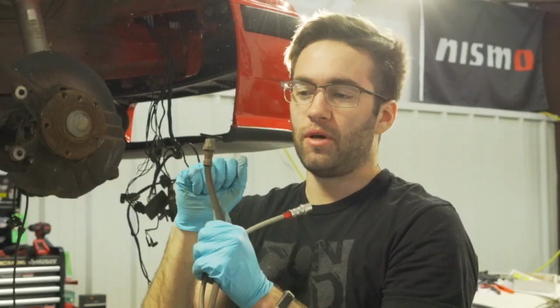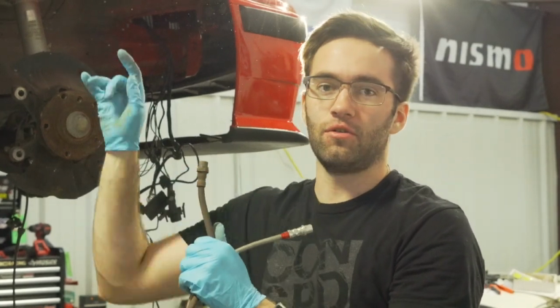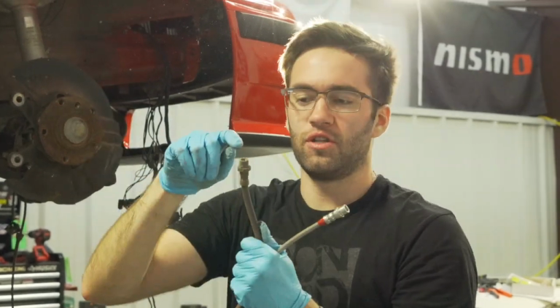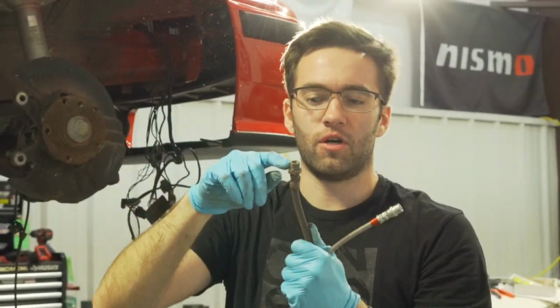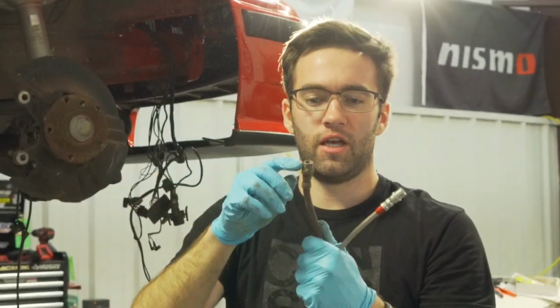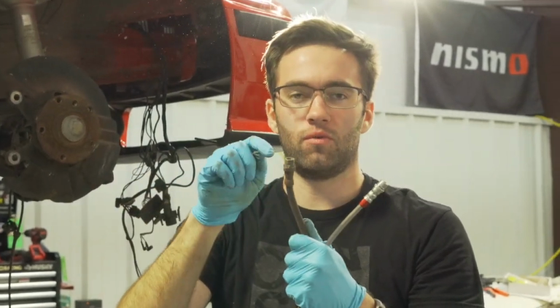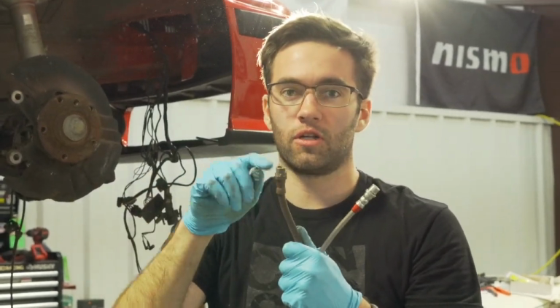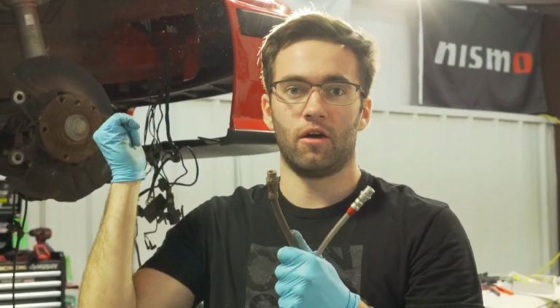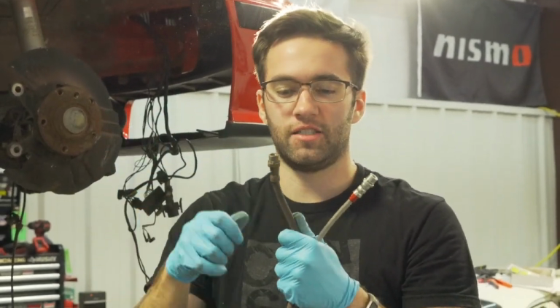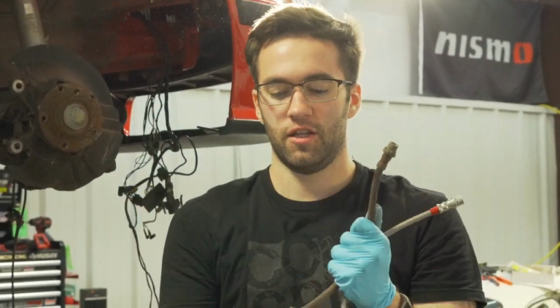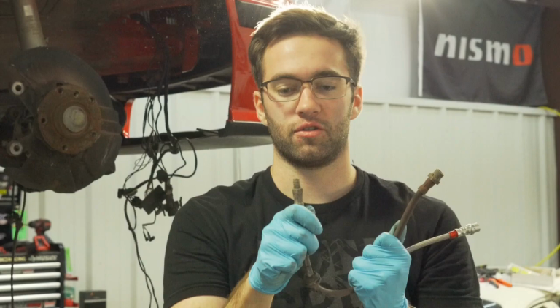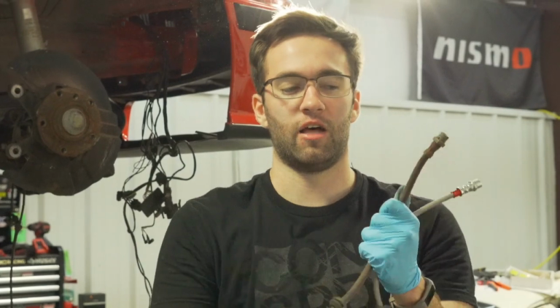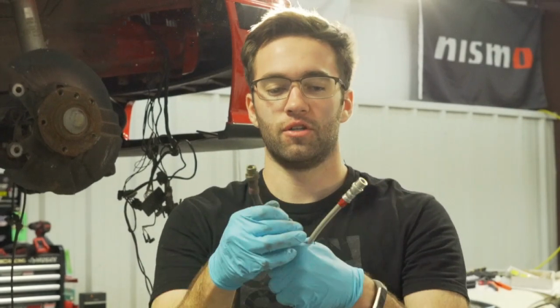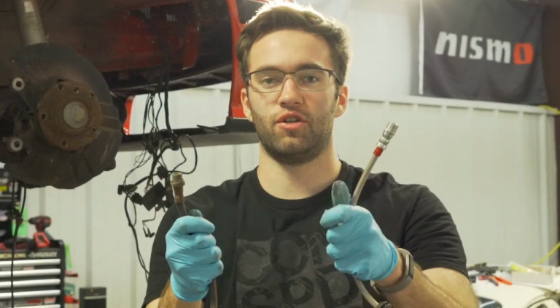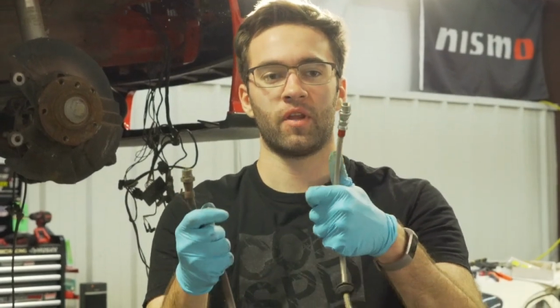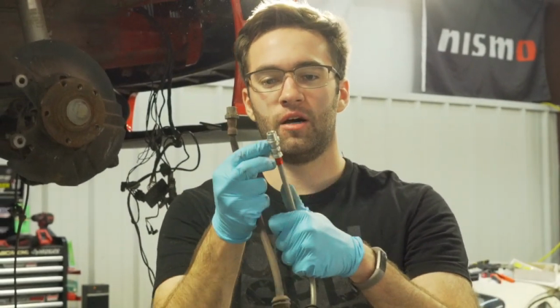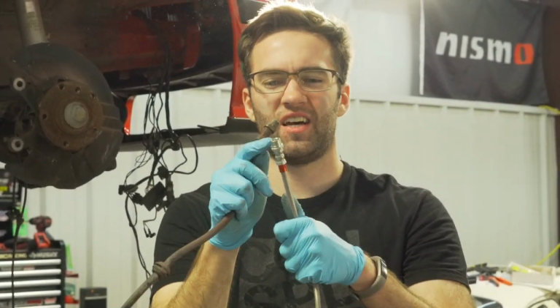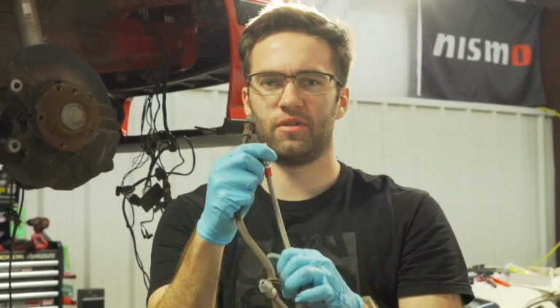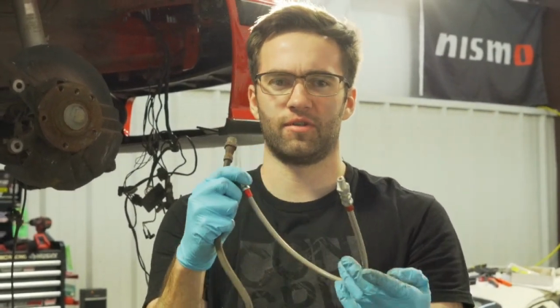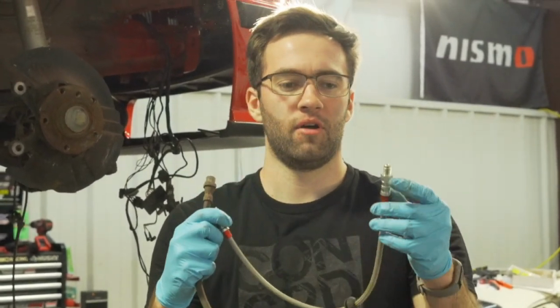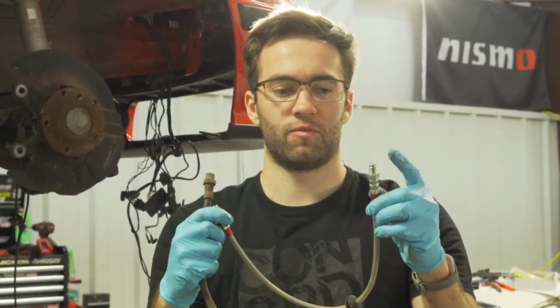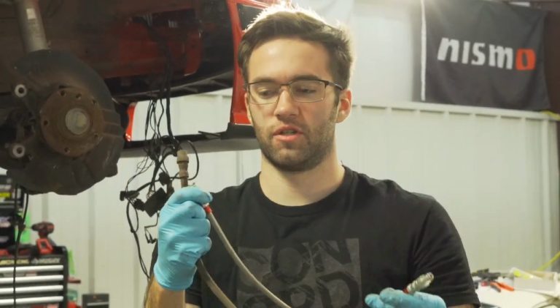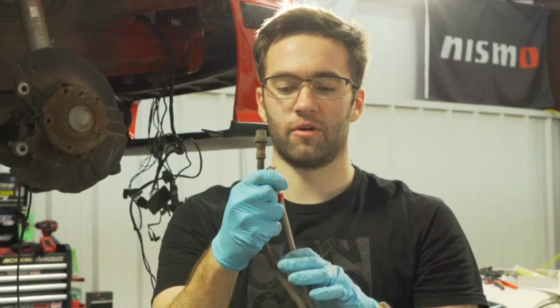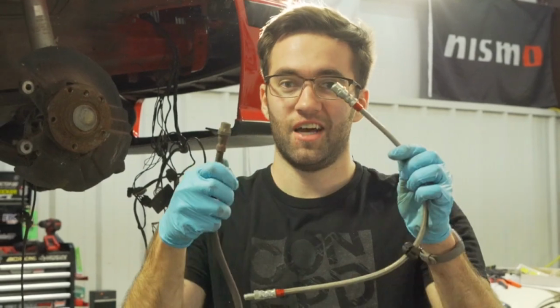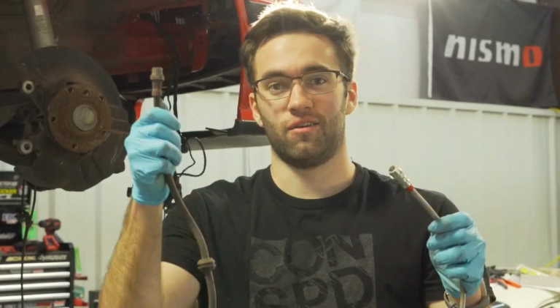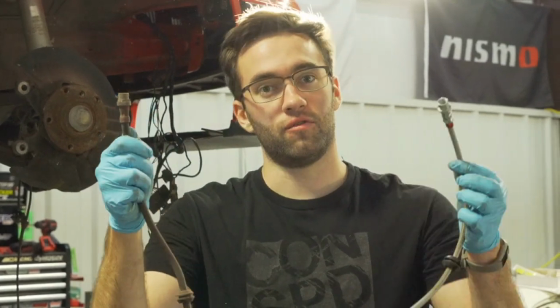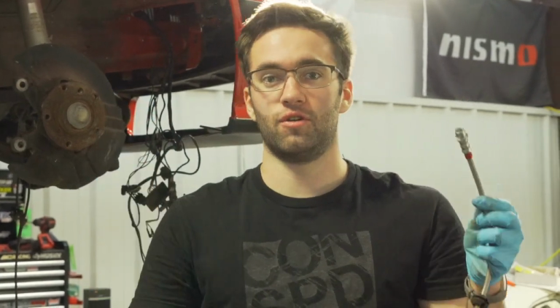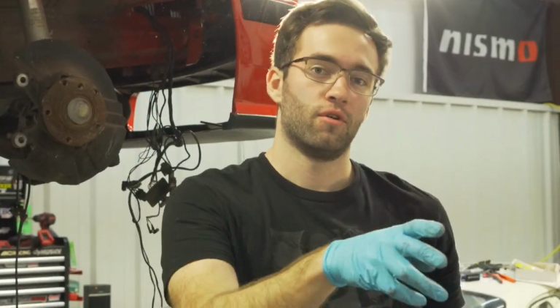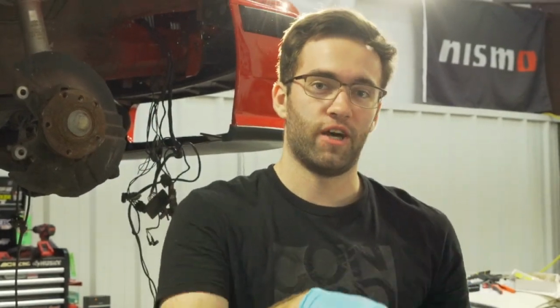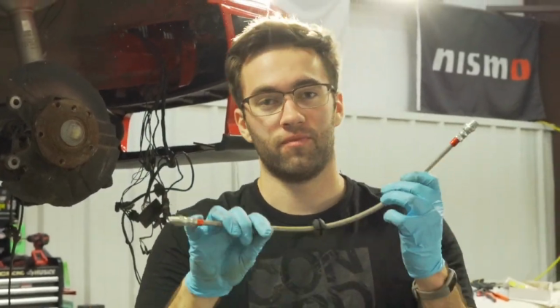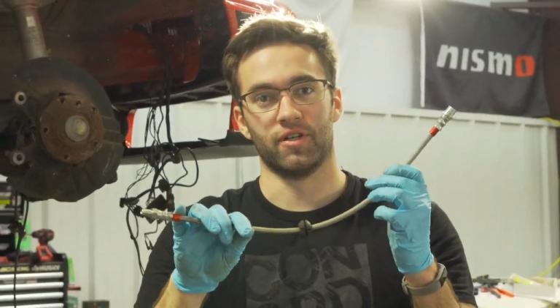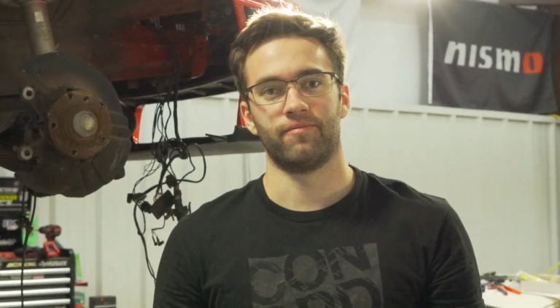Bust that loose. This part goes into the hard line on the chassis and this part goes into the caliper. Here's the new one — the sizing is a little bit different up top, but this goes into the caliper. Old versus new — old's out and here it is.